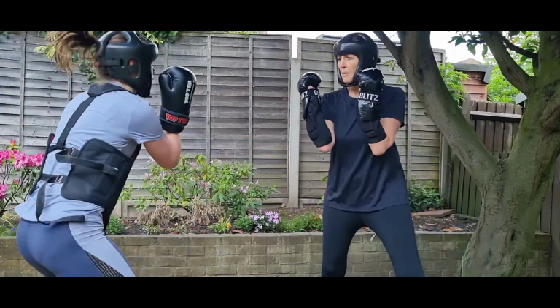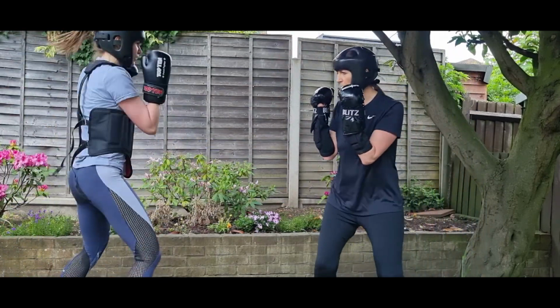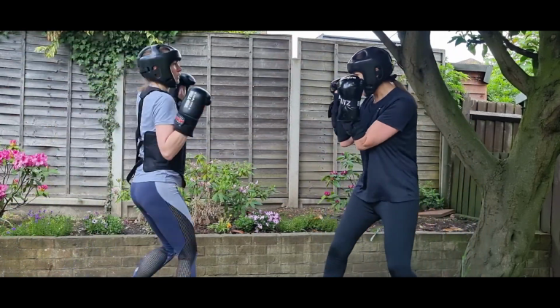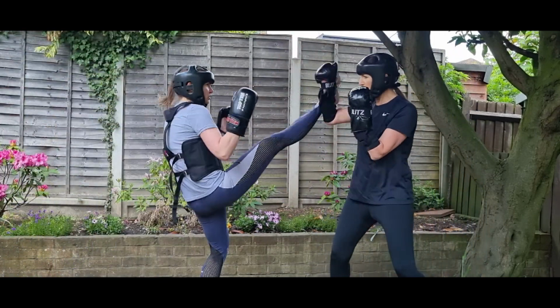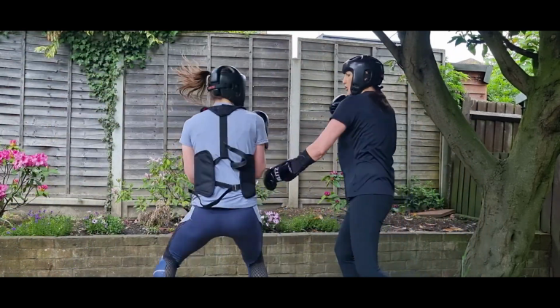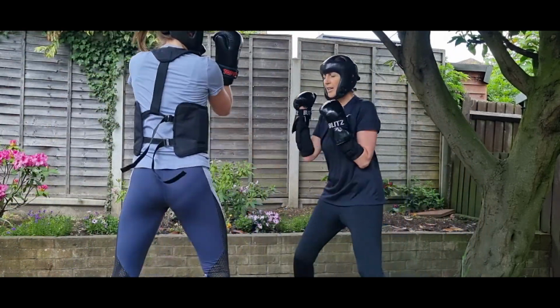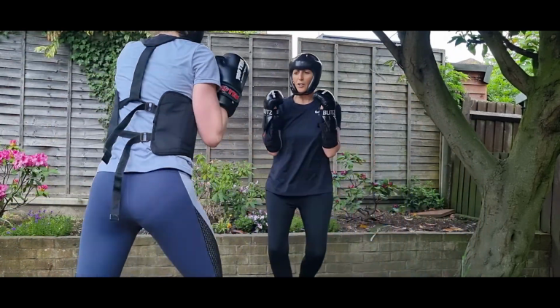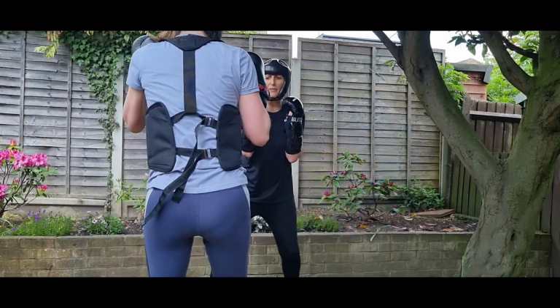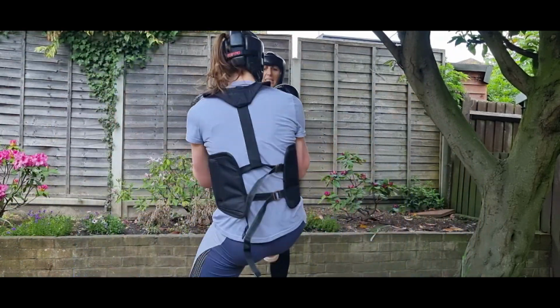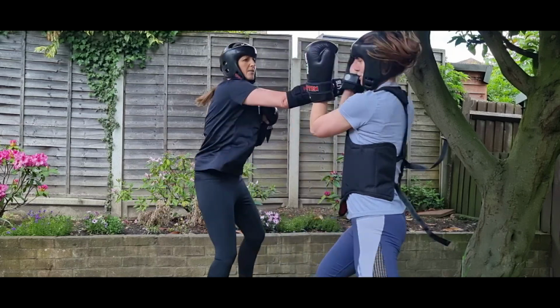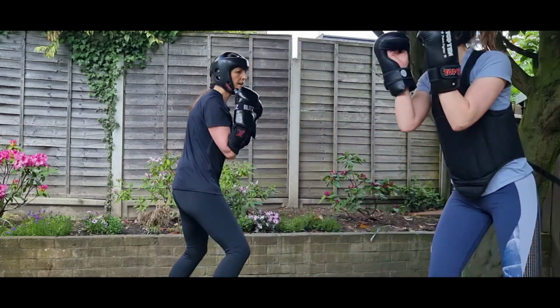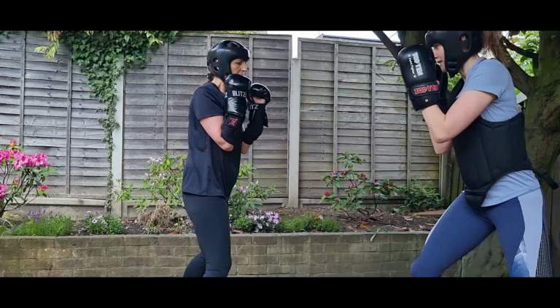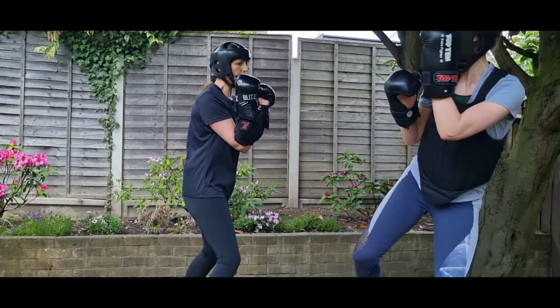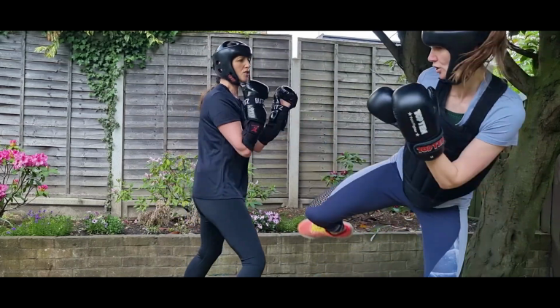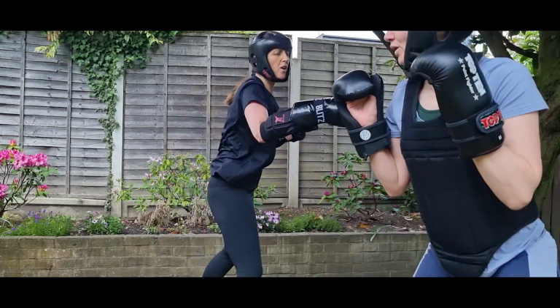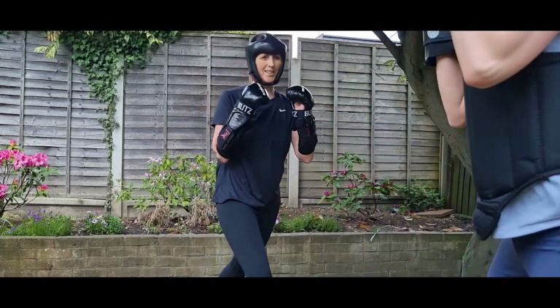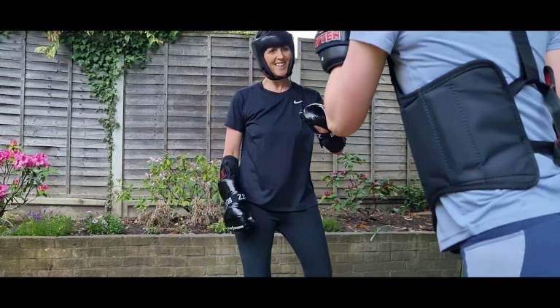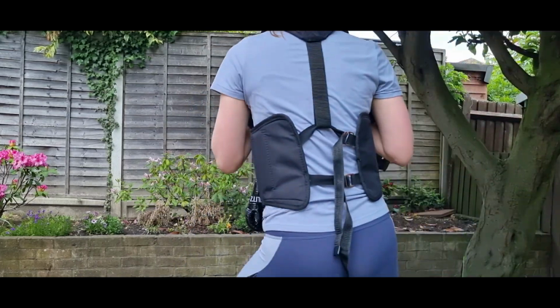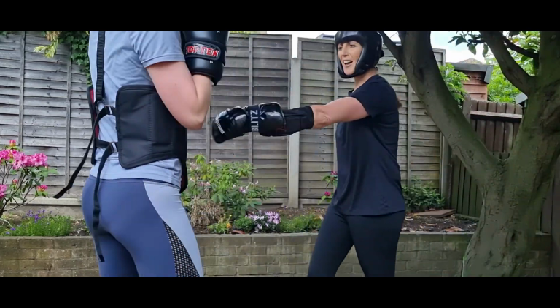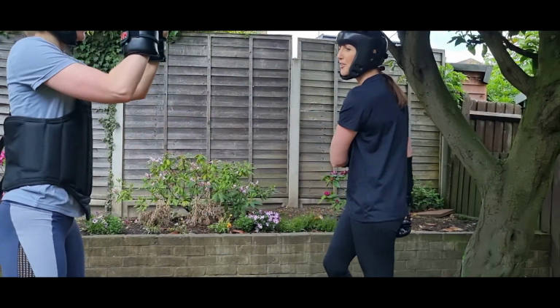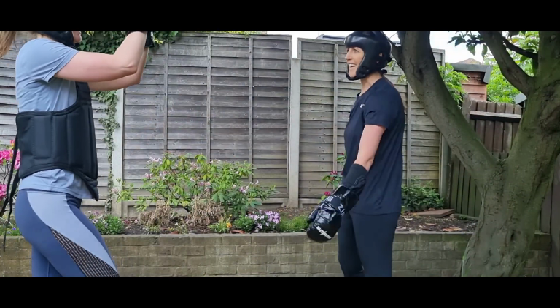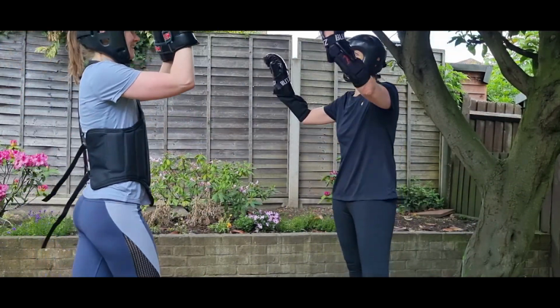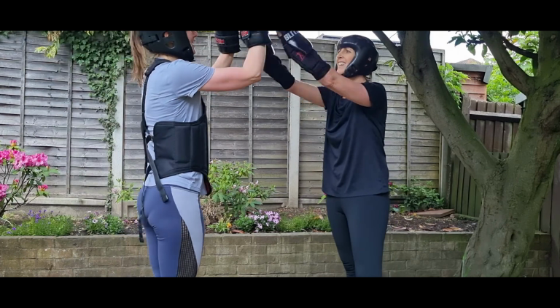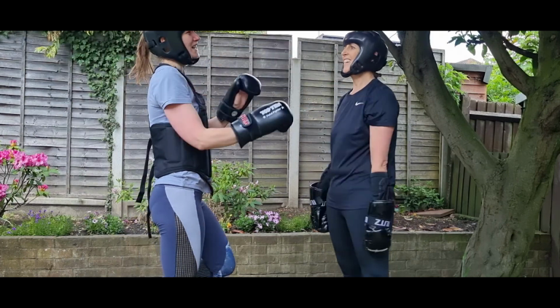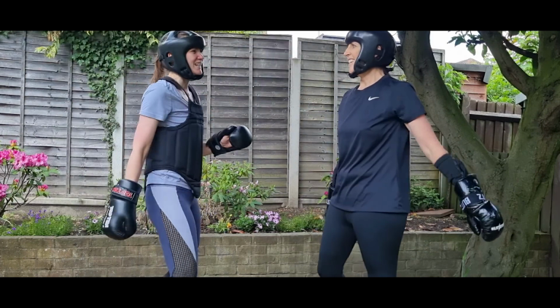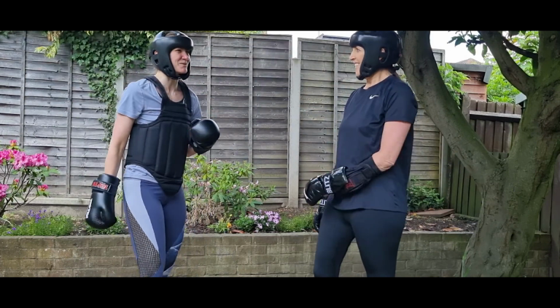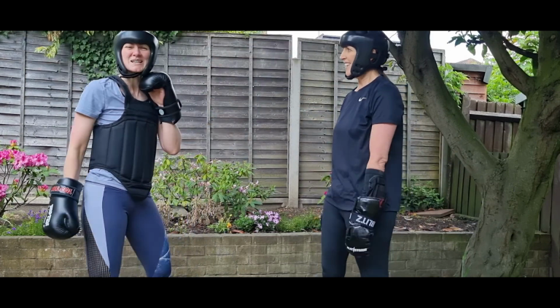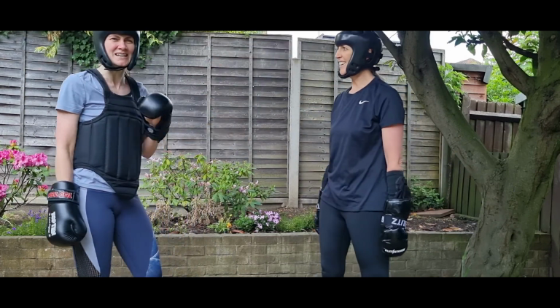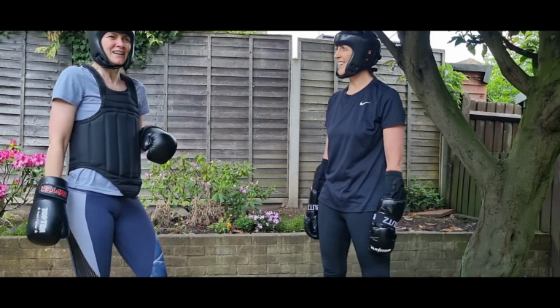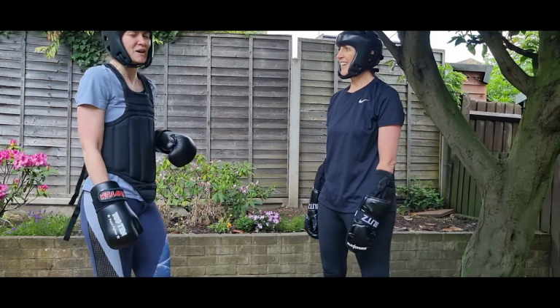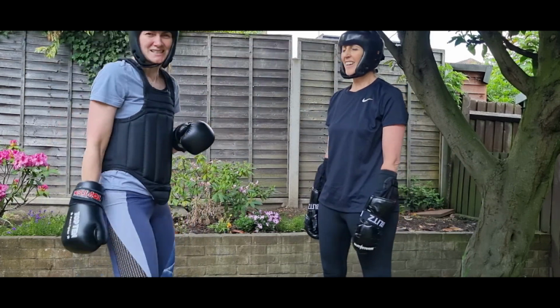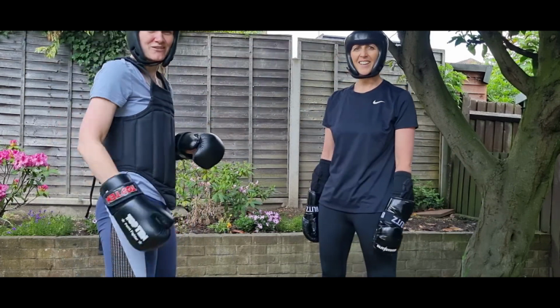By moving around, you're harder for me to counter and hit back, so I can't score my own points. Good stuff. What do you think about kicking, Jen? Oh, I love it — it's one of the best bits. Everyone has their favorite.